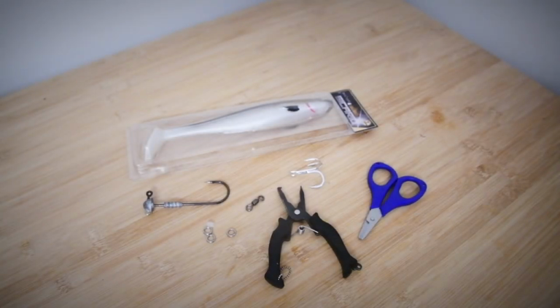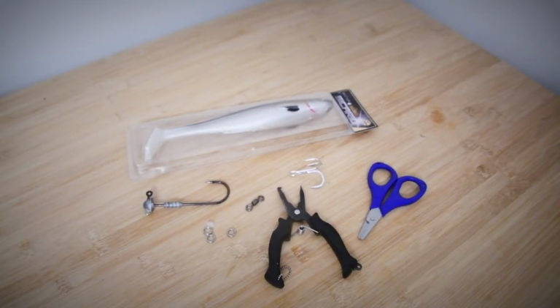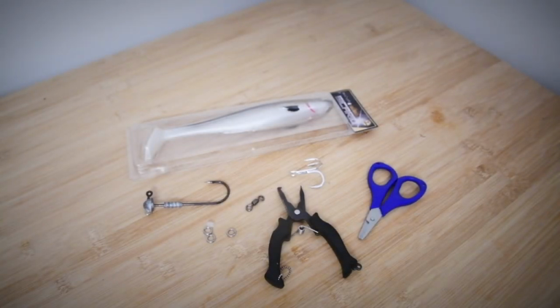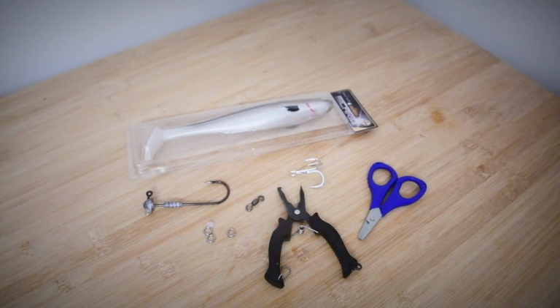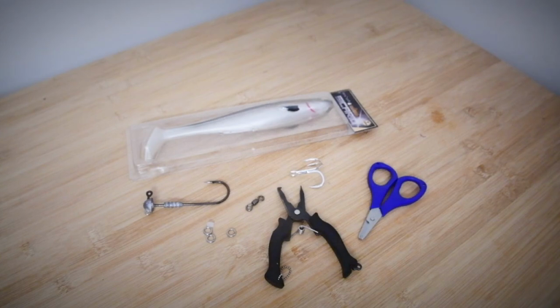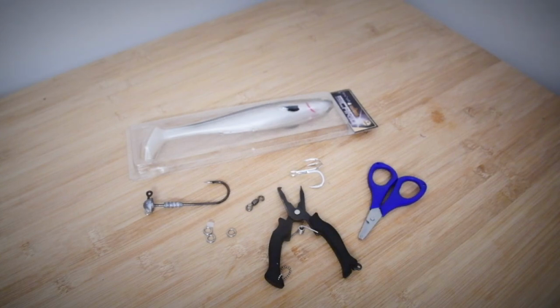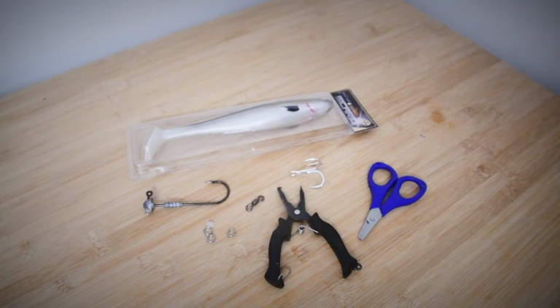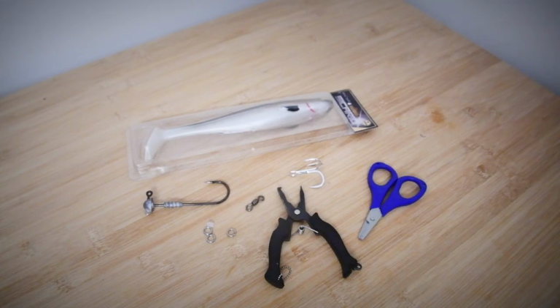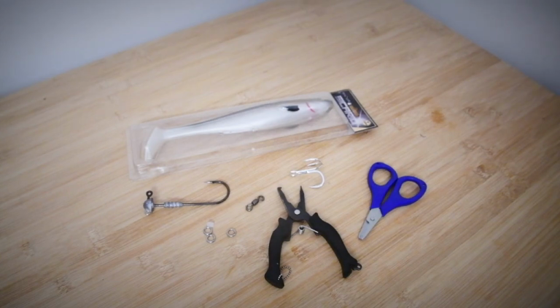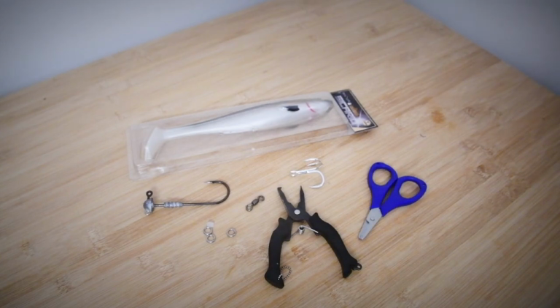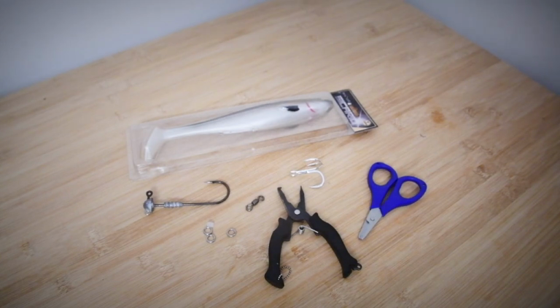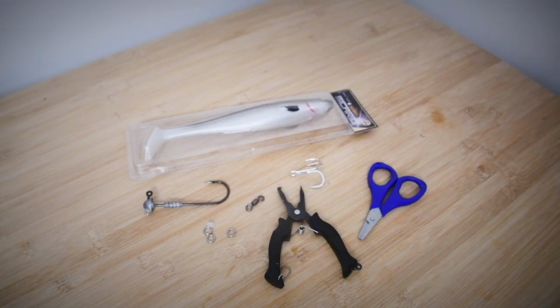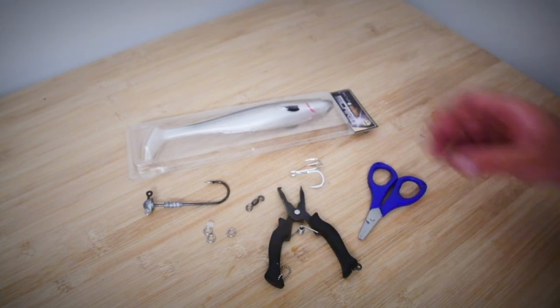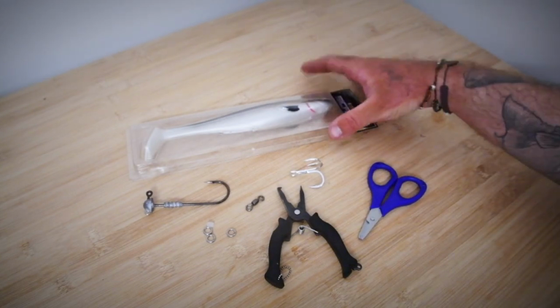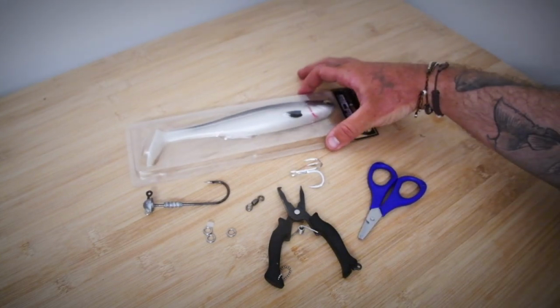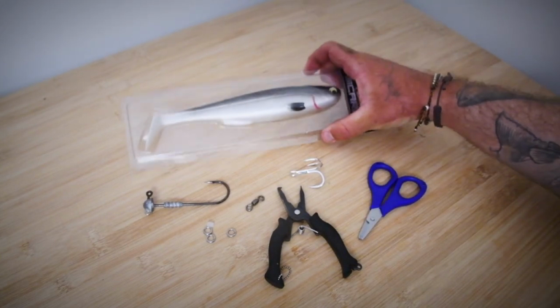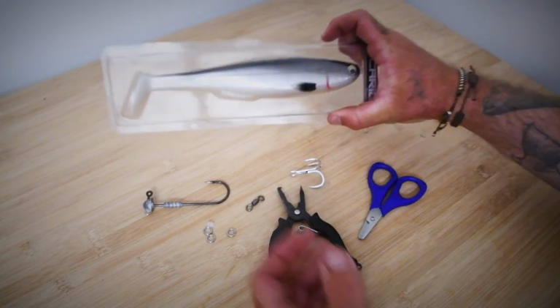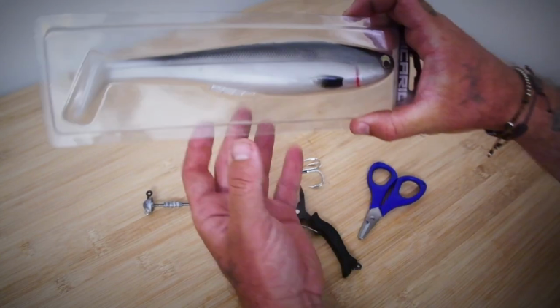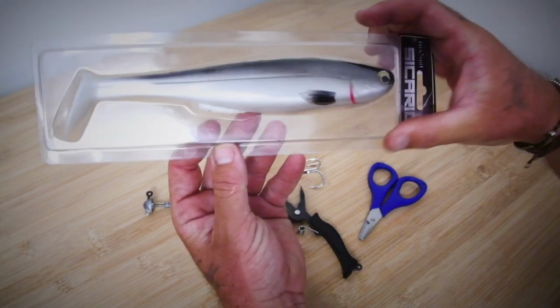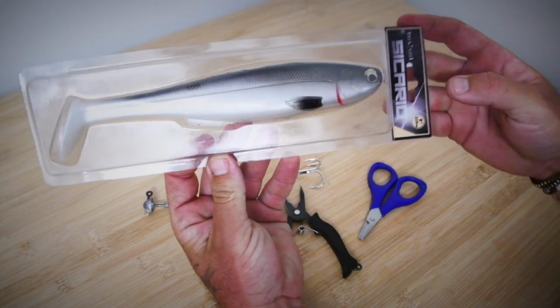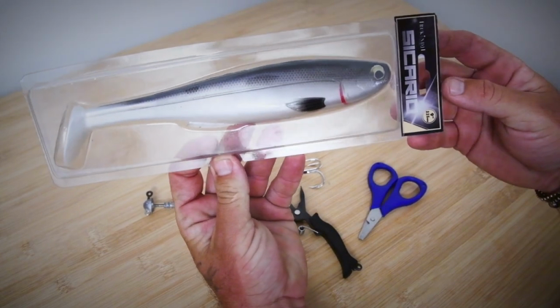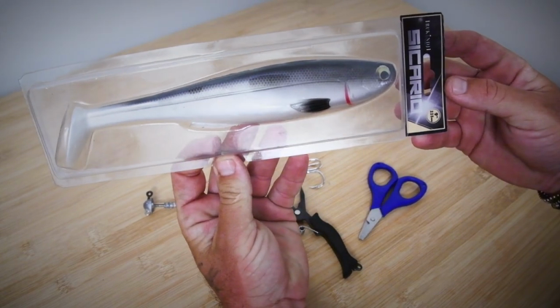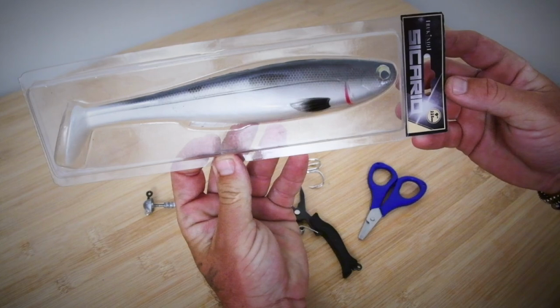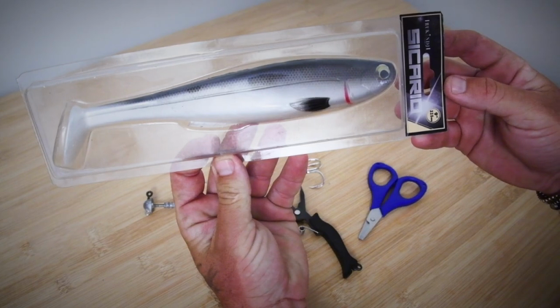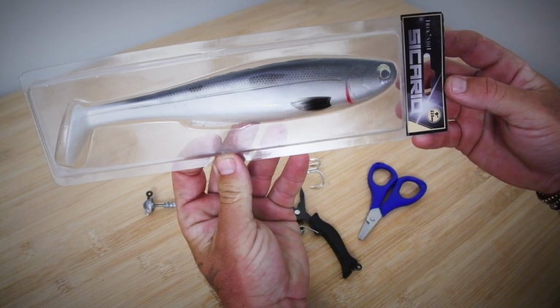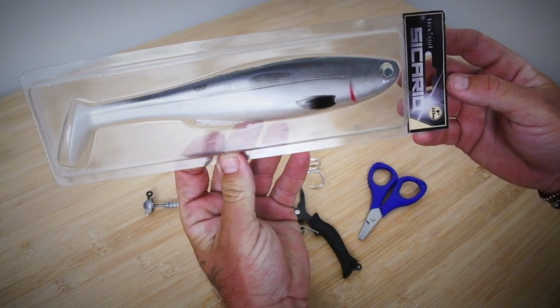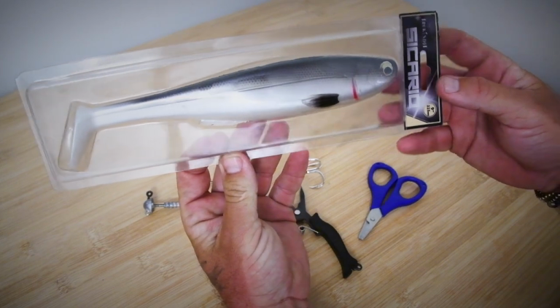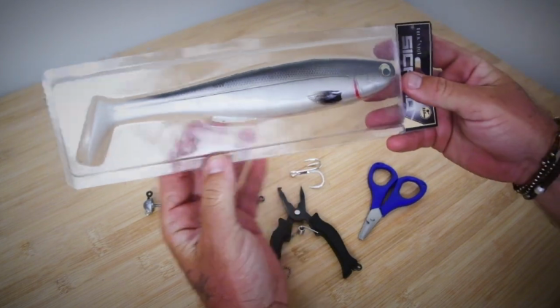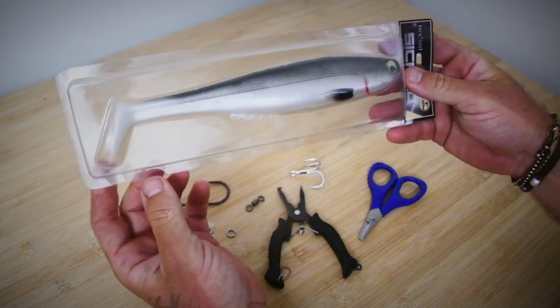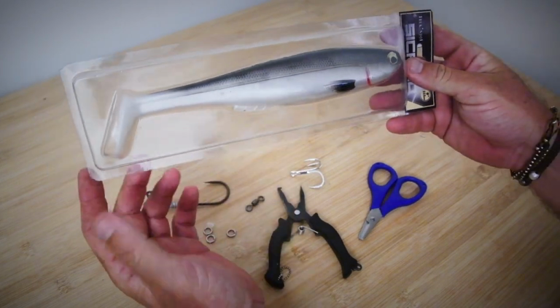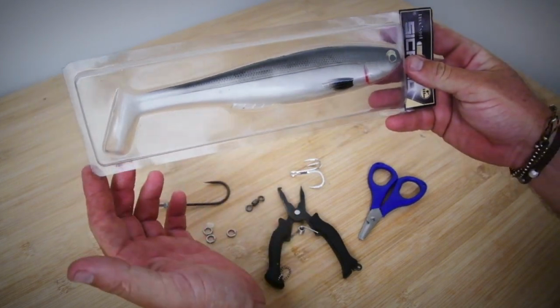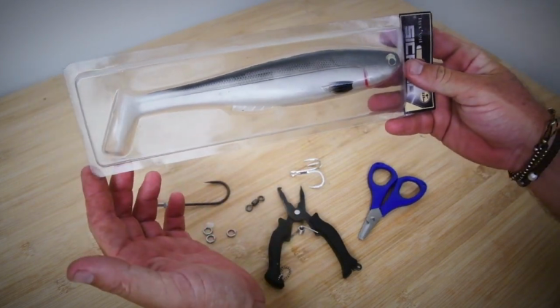I'm going to give you a rundown on how to rig a 9-inch Sicario on a jig head with a belly stinger.